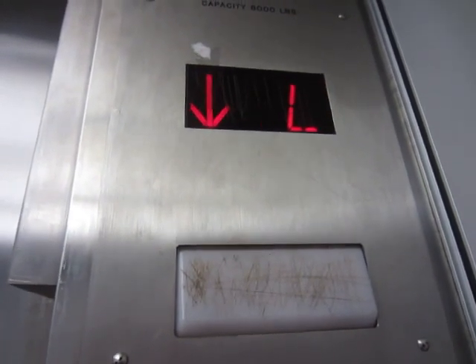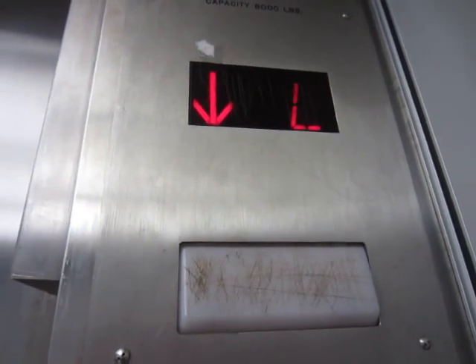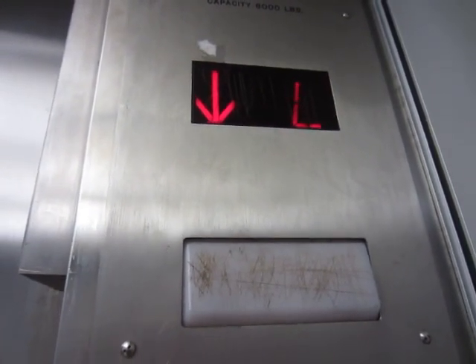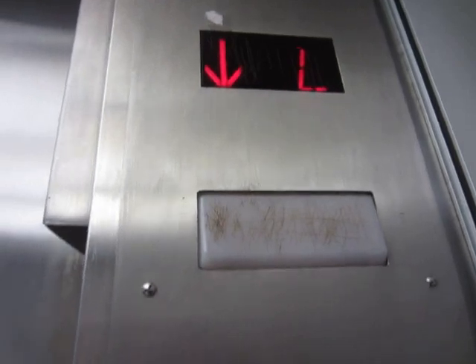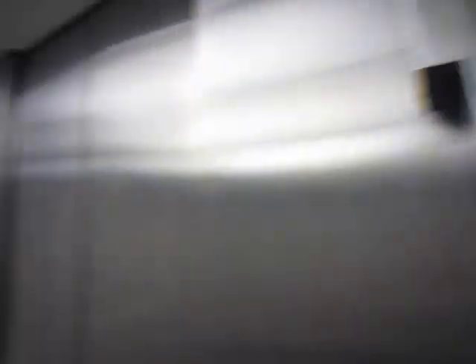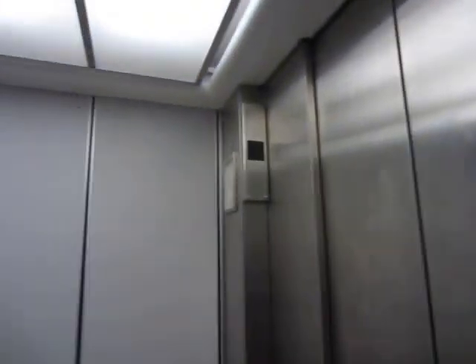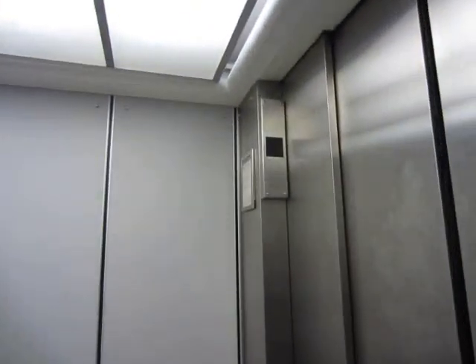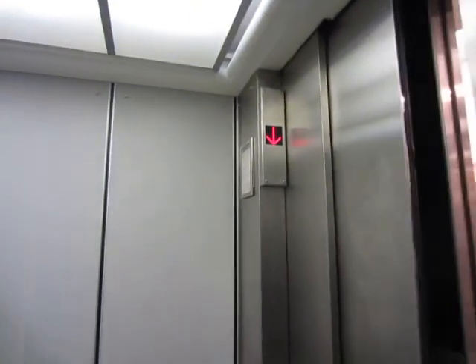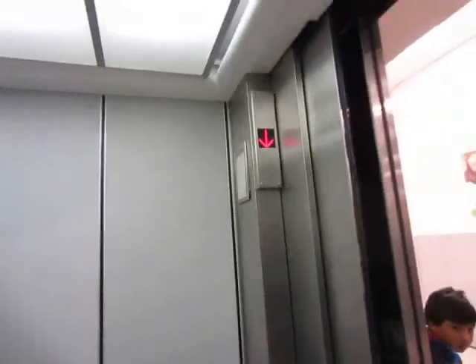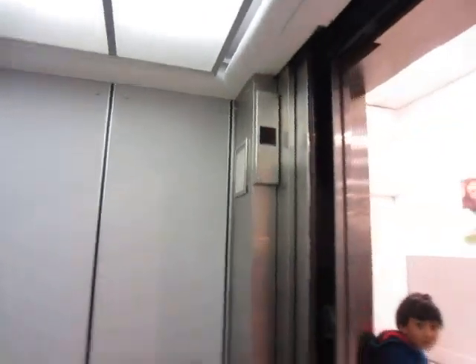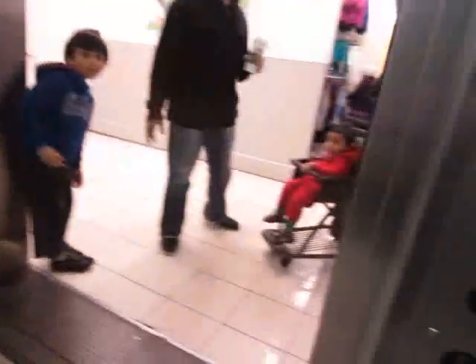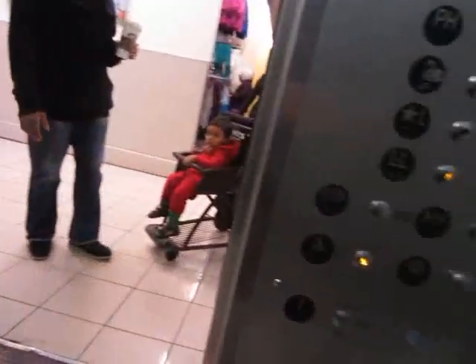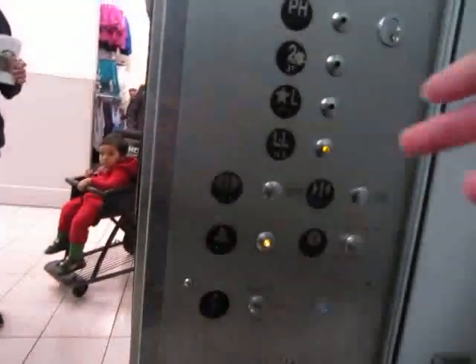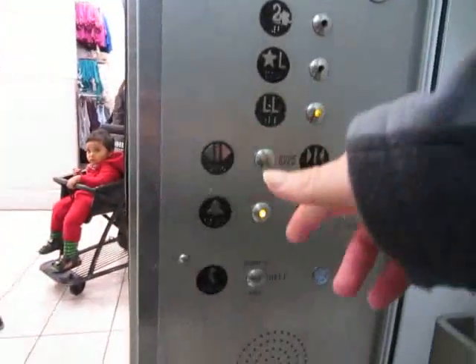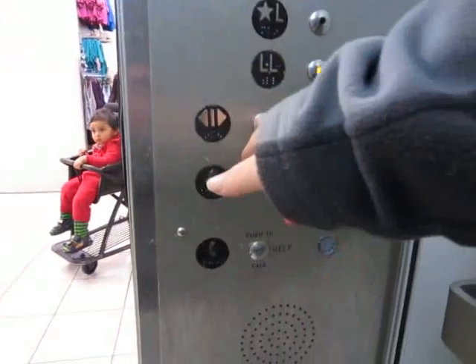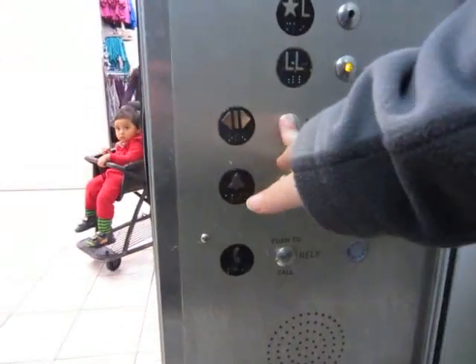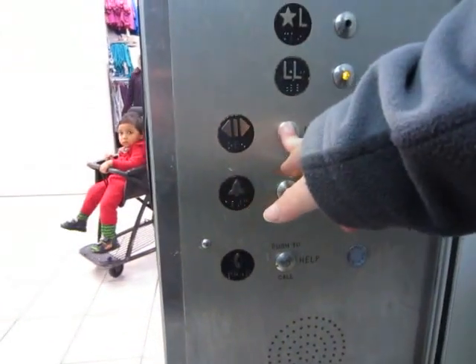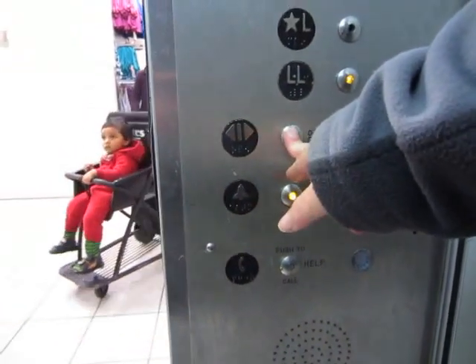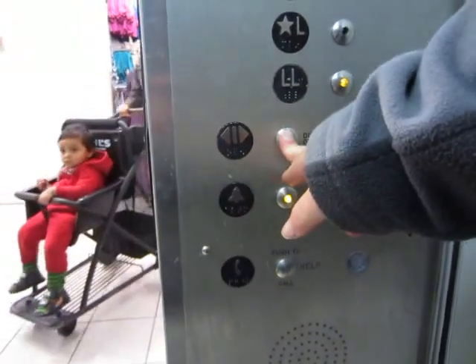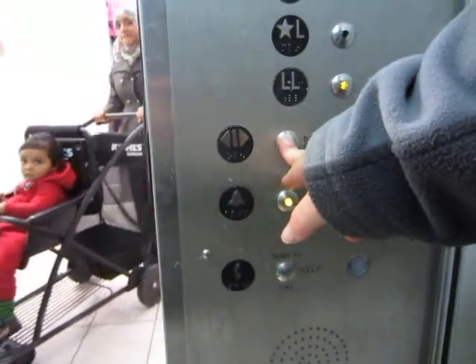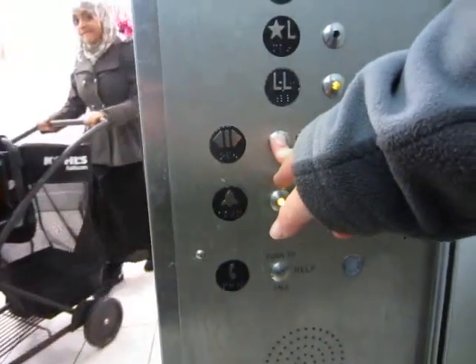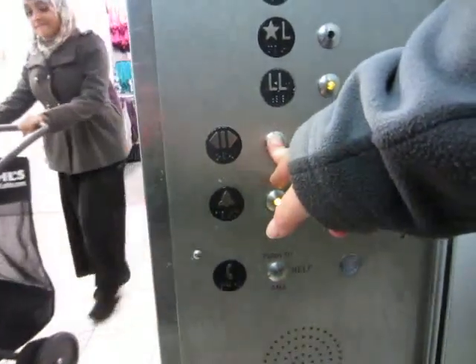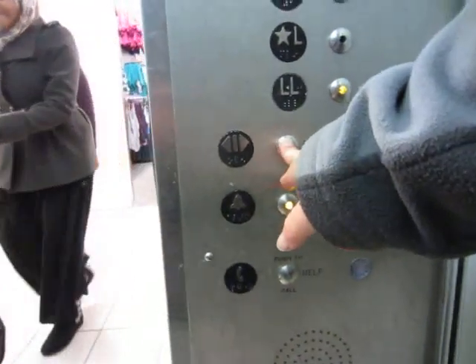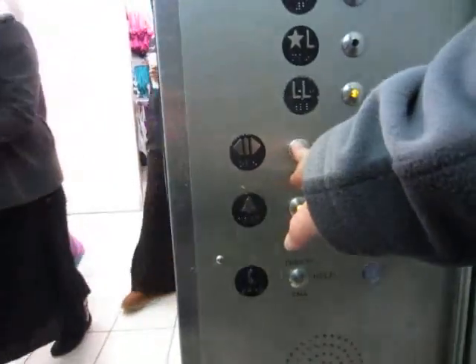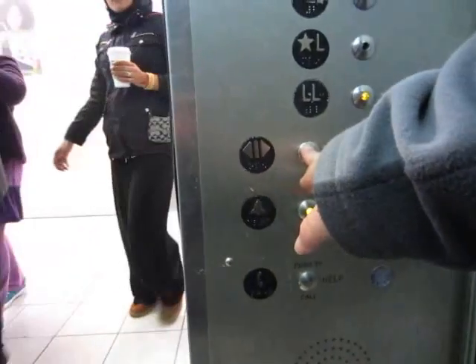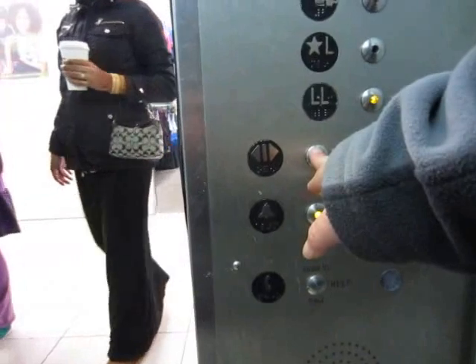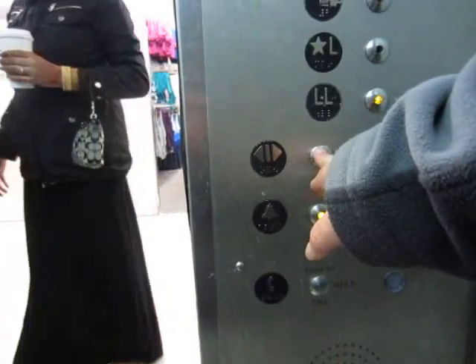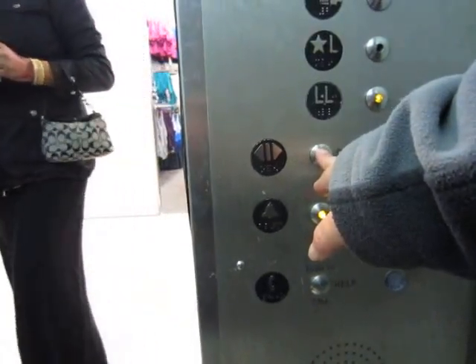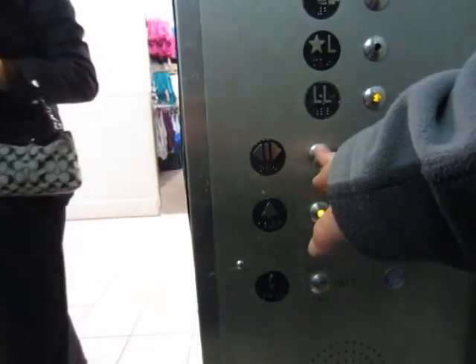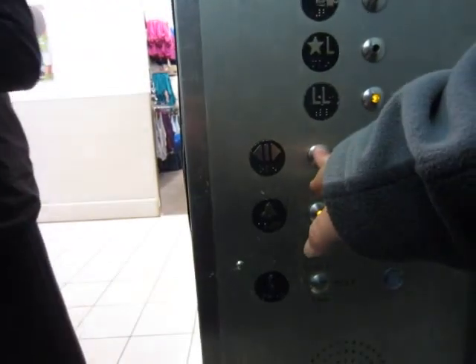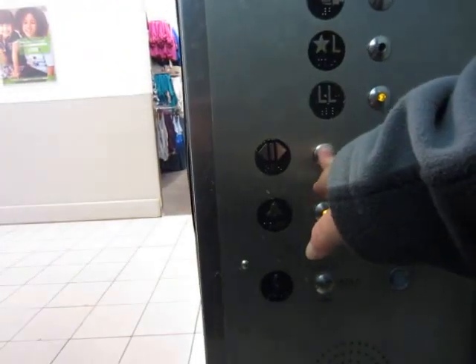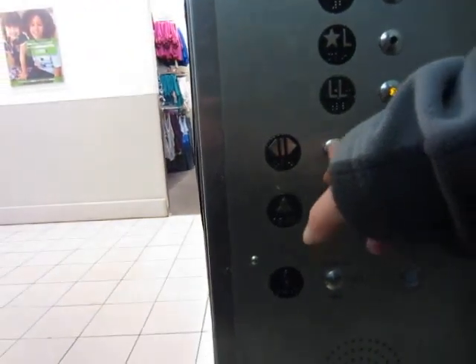Listen to that motor — it's nice. I didn't know there was a lower level. This store has three levels? There's a lower level — it's the first floor, so I guess there's another floor. I didn't know; I've never been here before.